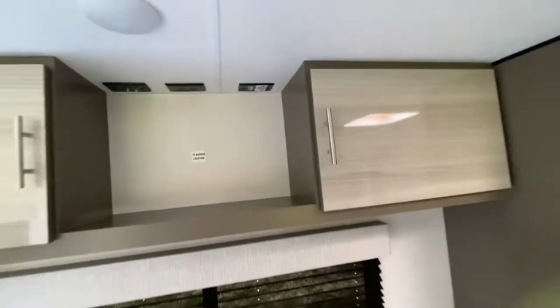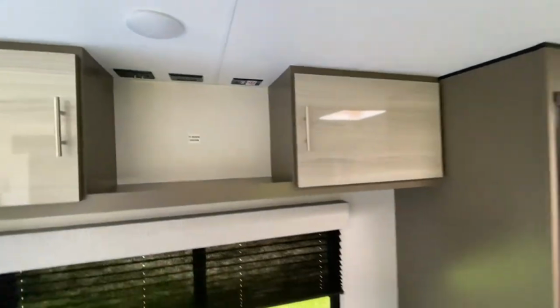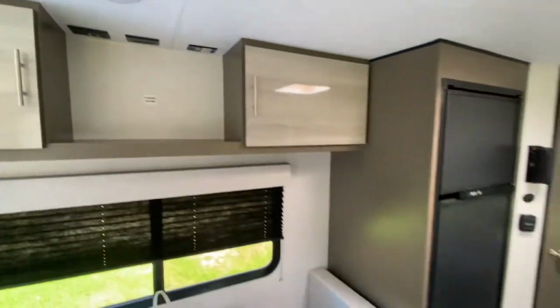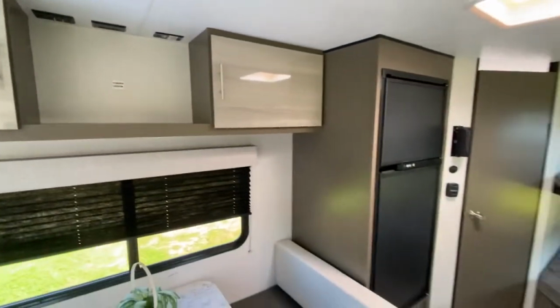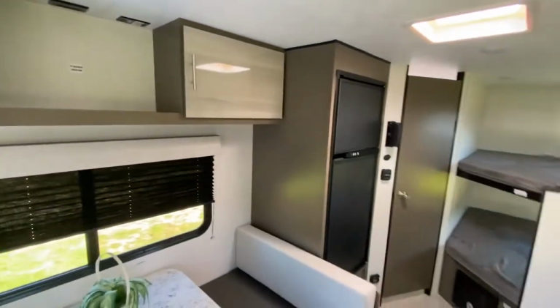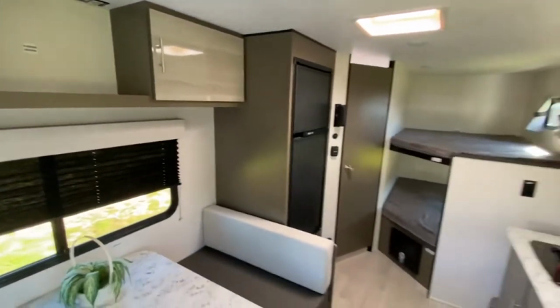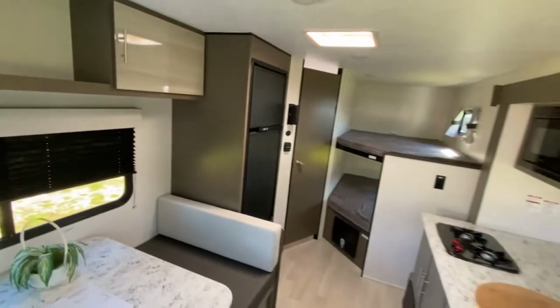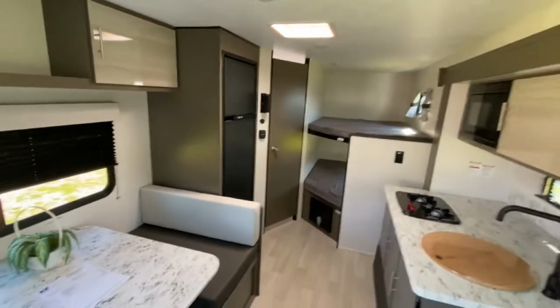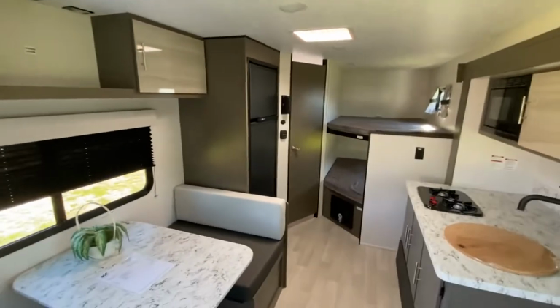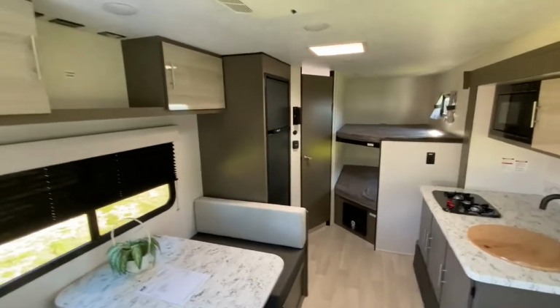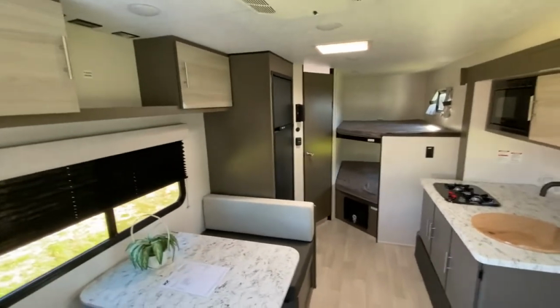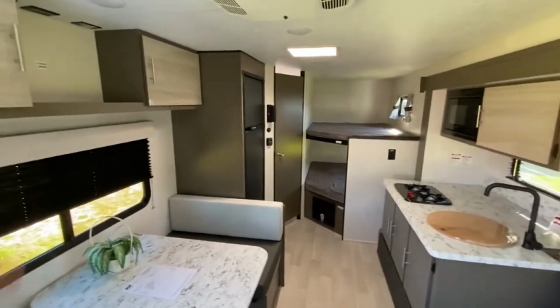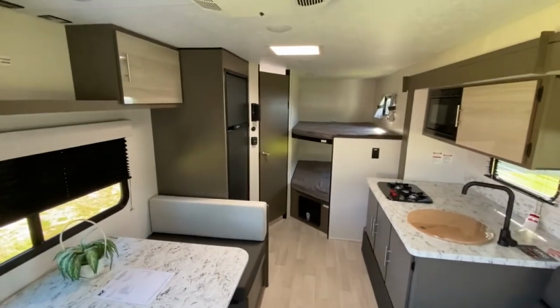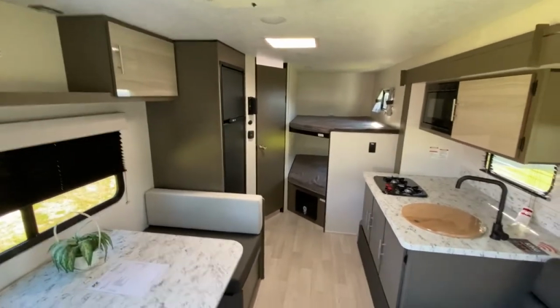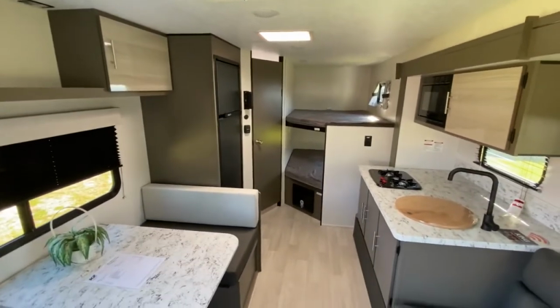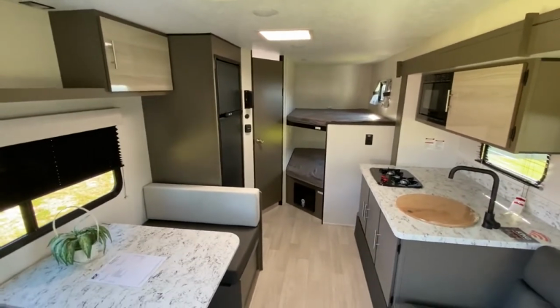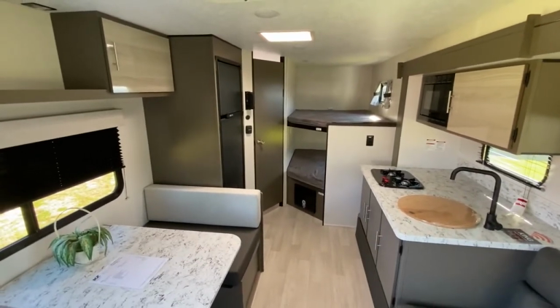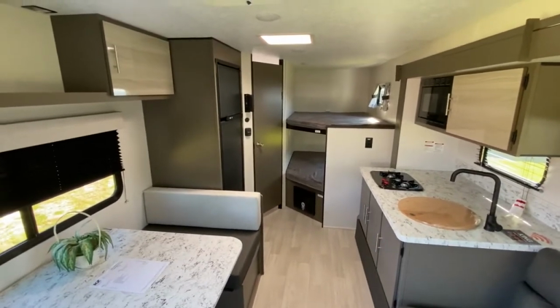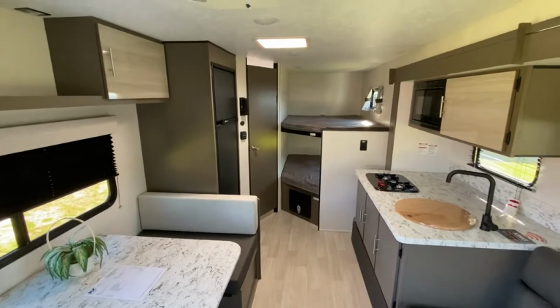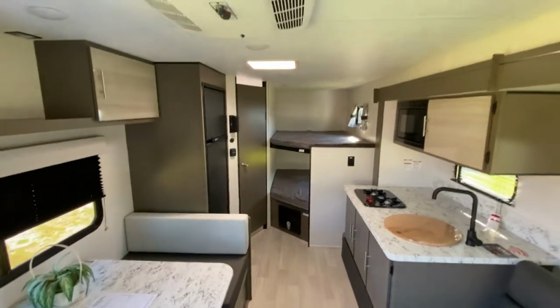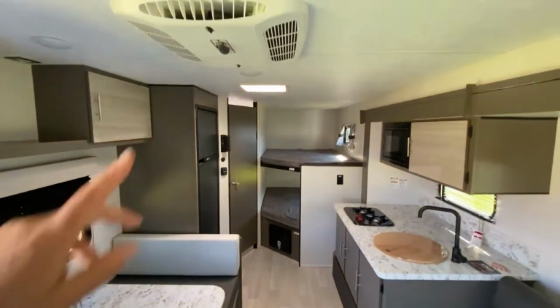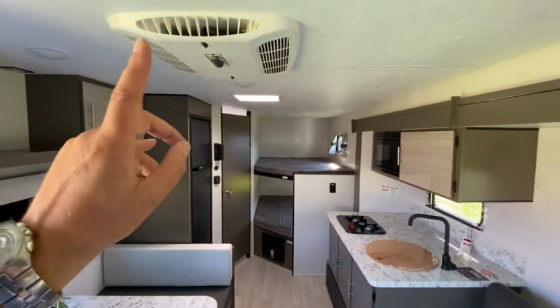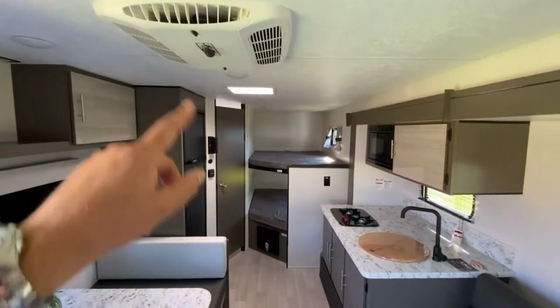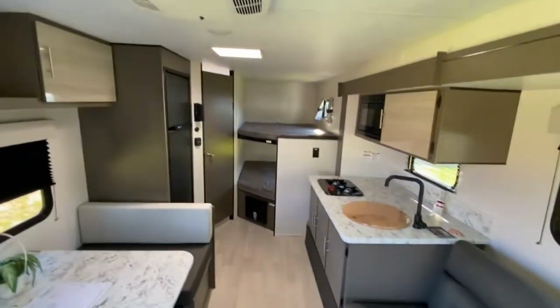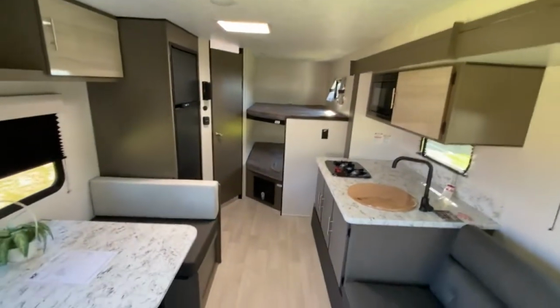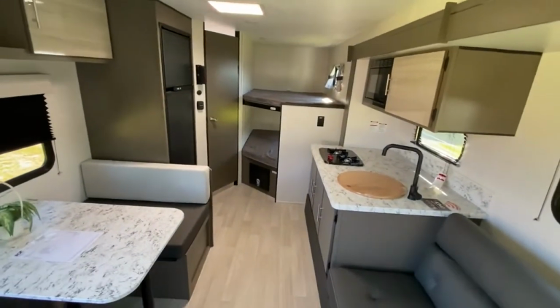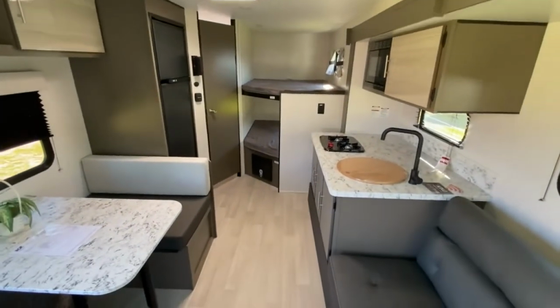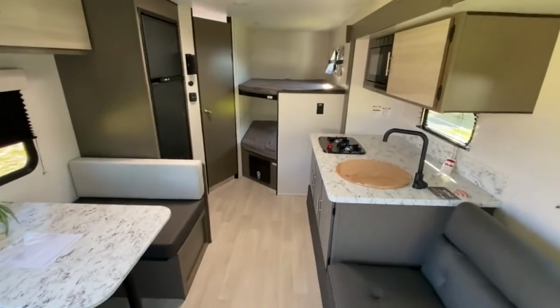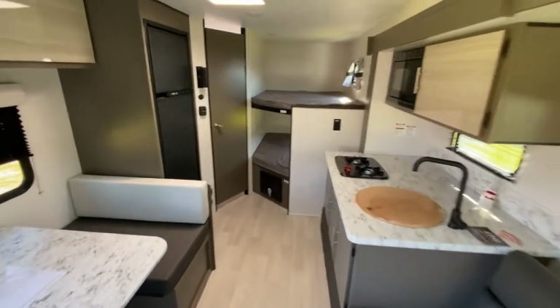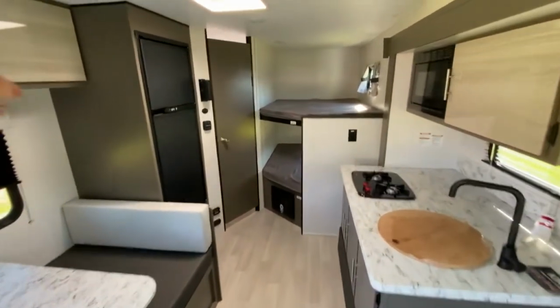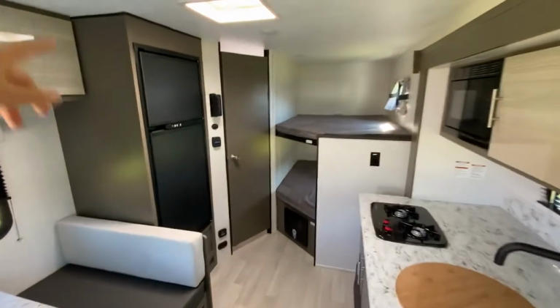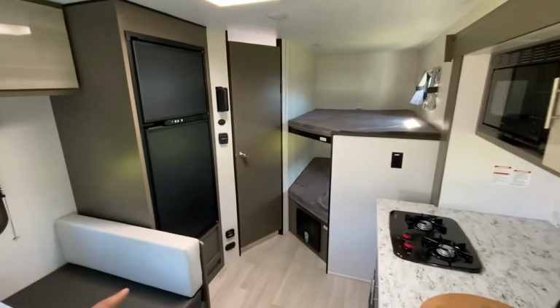The trailer is pre-wired for the King Connect WiFi extender, so if you're in a campground where it's tough to get their WiFi, you can plug in the extender and extend your range. You've also got a built-in air conditioner and built-in furnace.